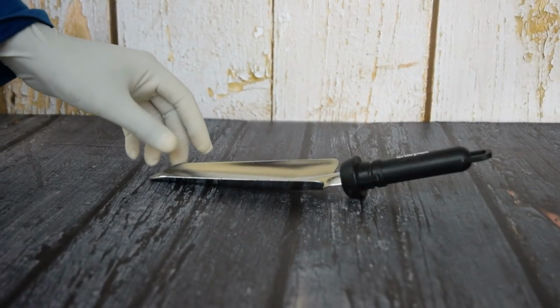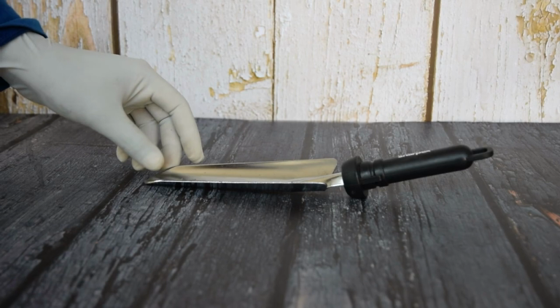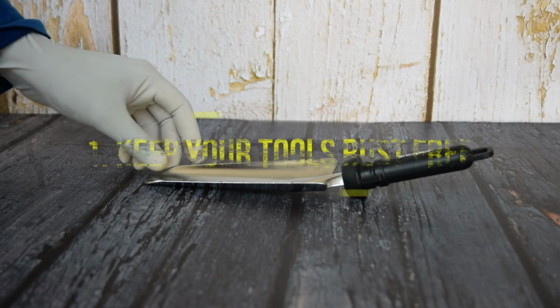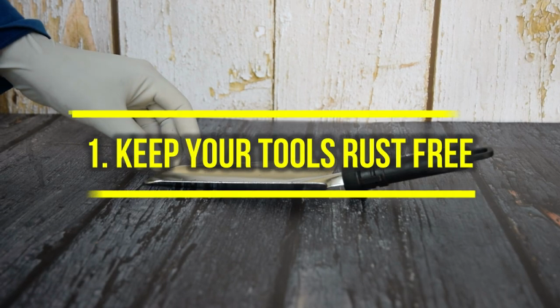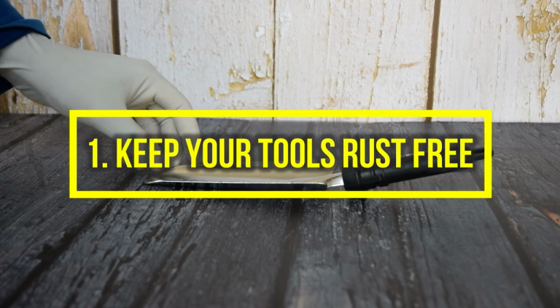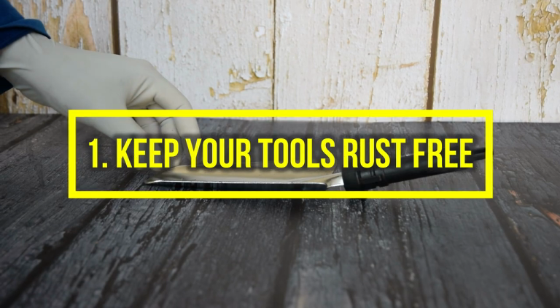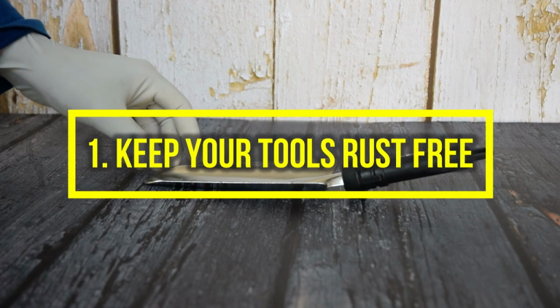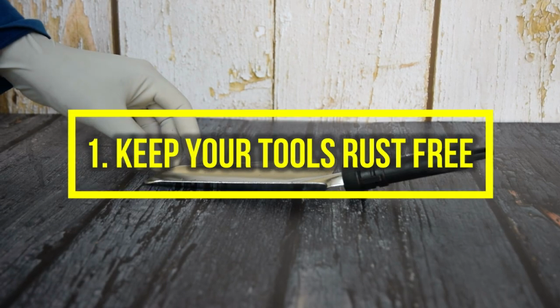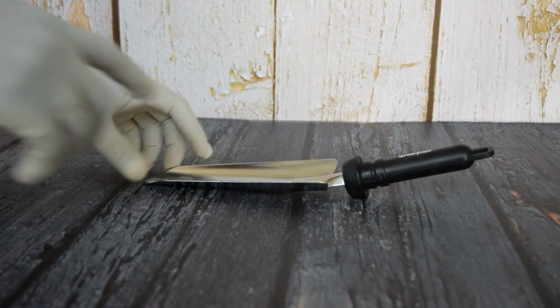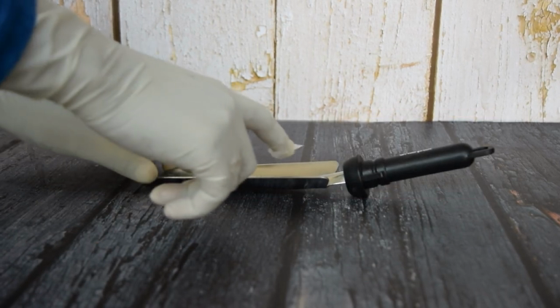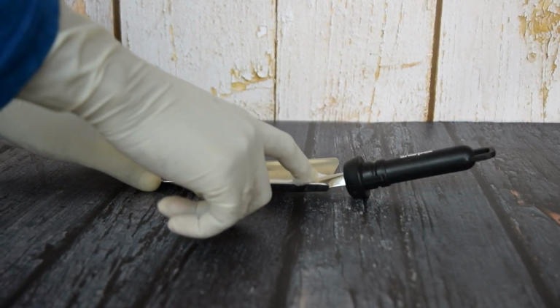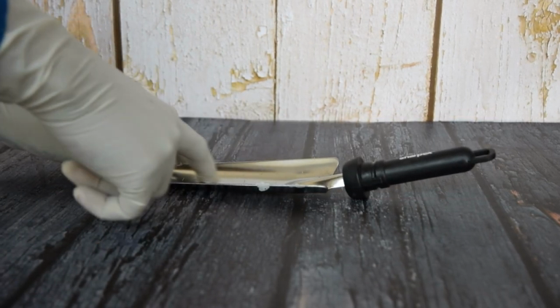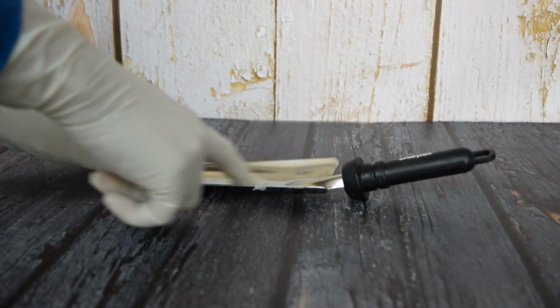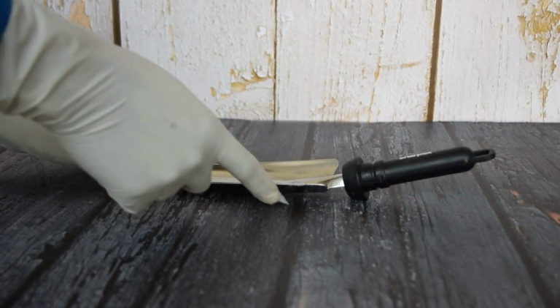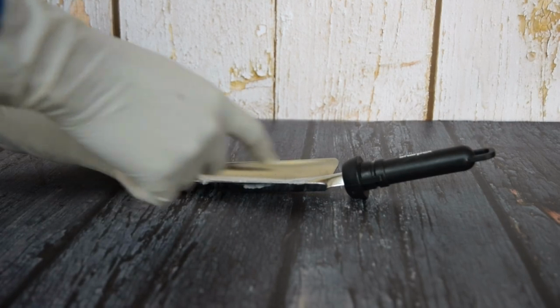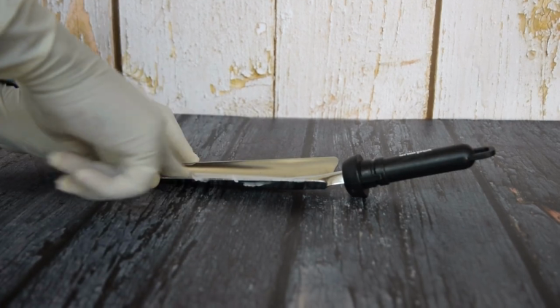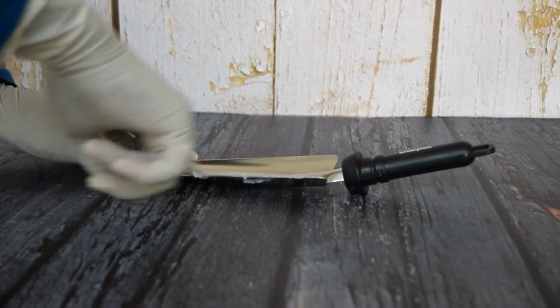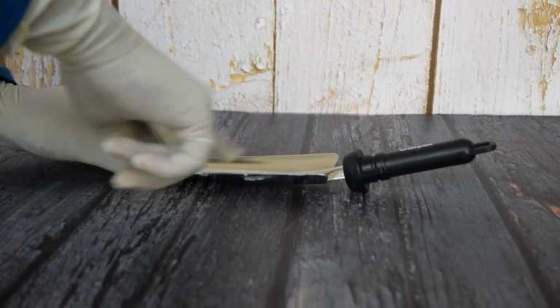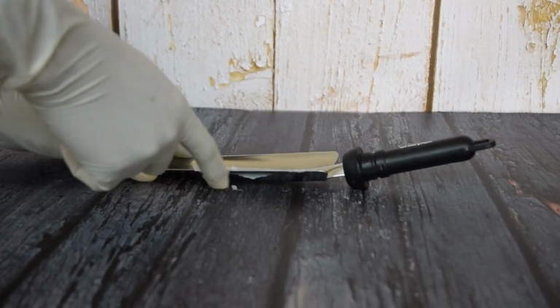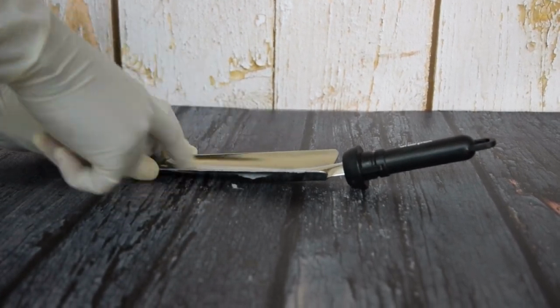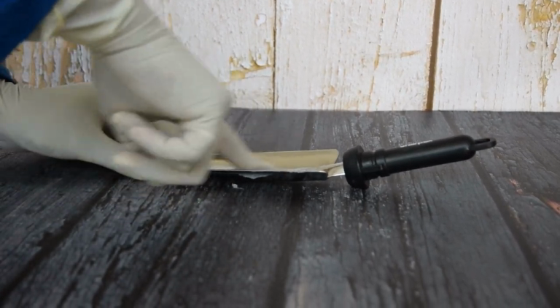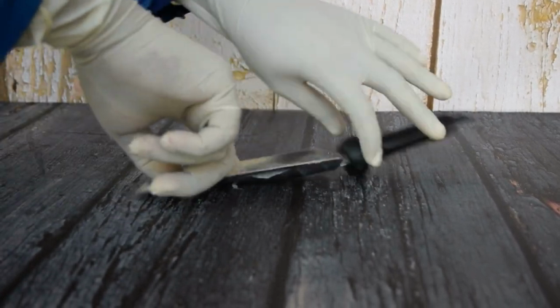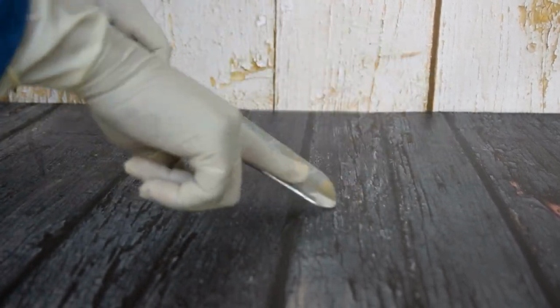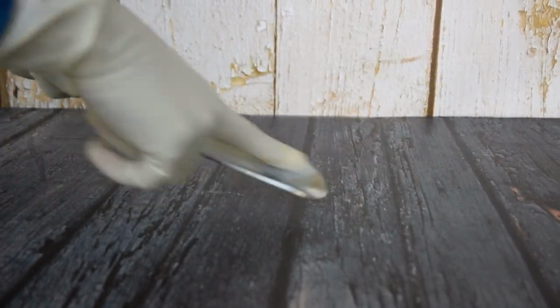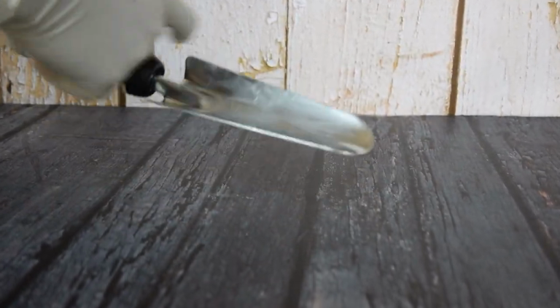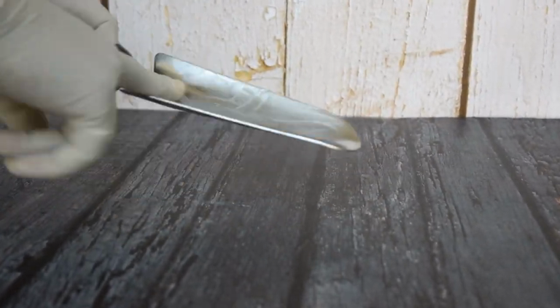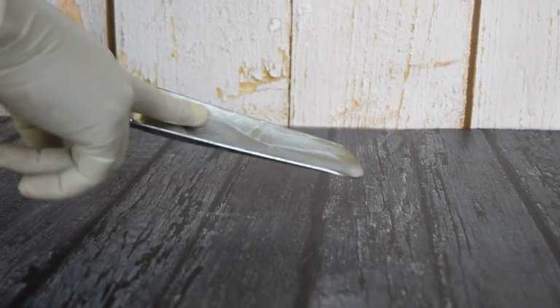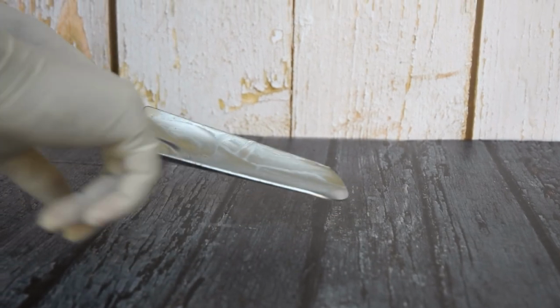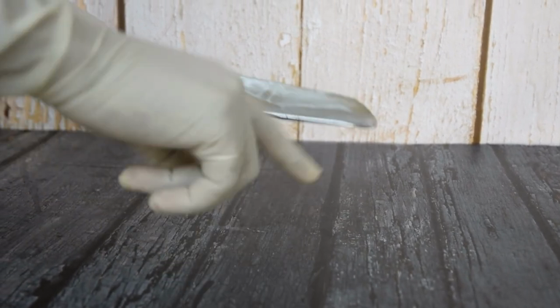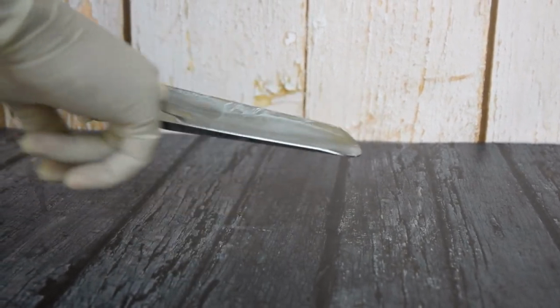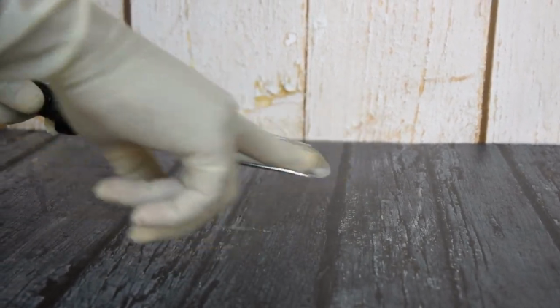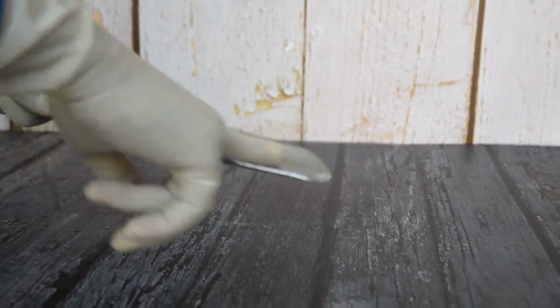1. Keep your tools rust free. Keep garden tools in top-notch condition by using Vaseline. Apply a layer of Vaseline on blades and edges after working with tools to protect them from rust.